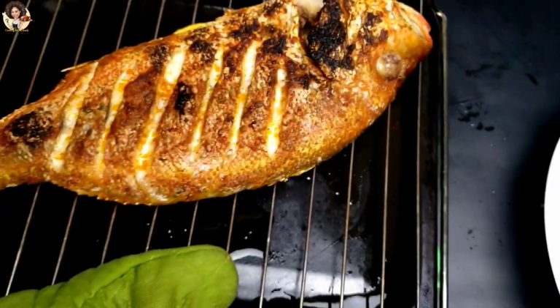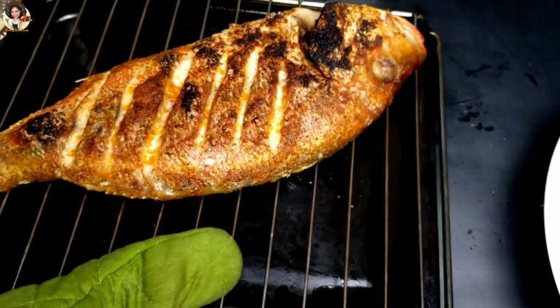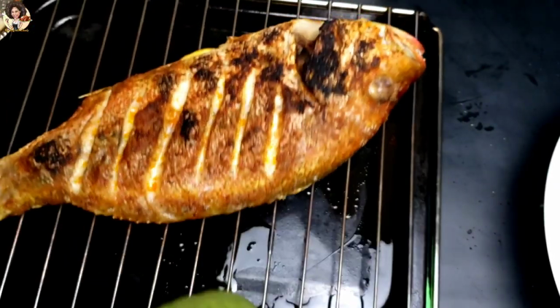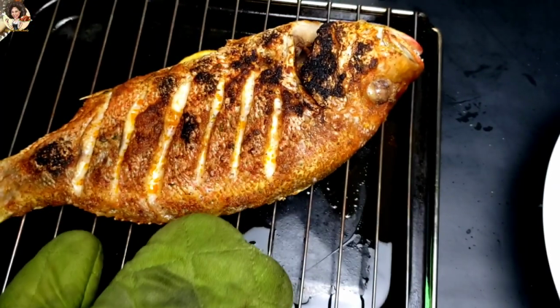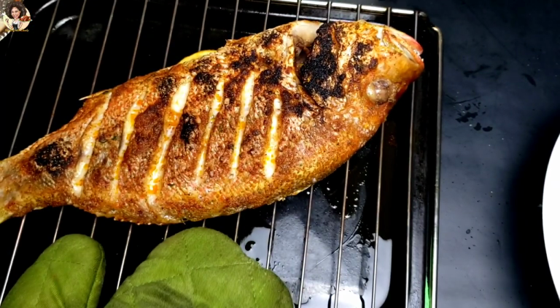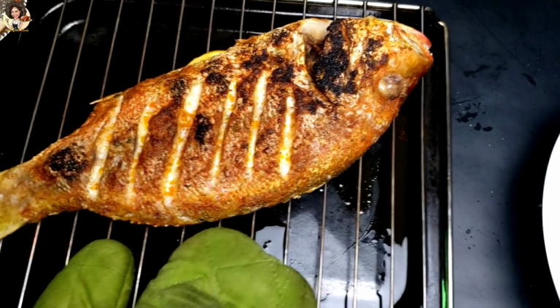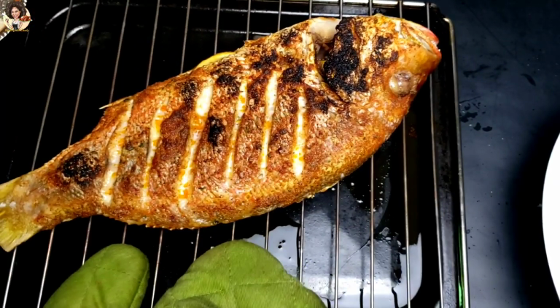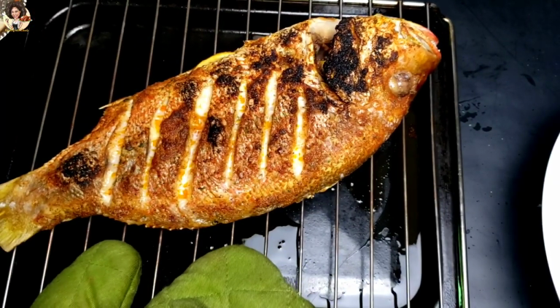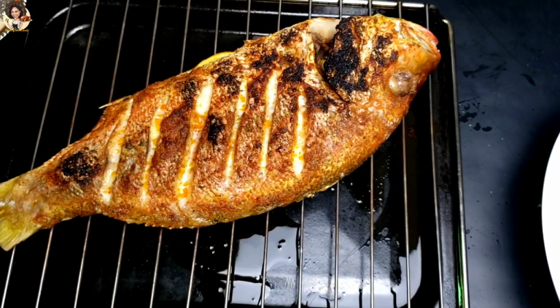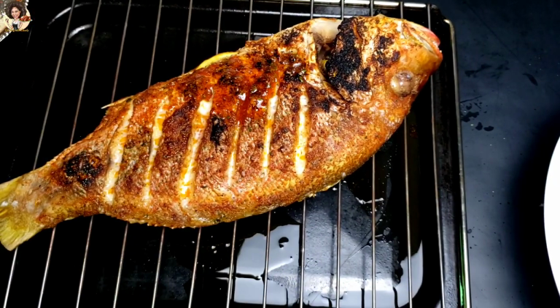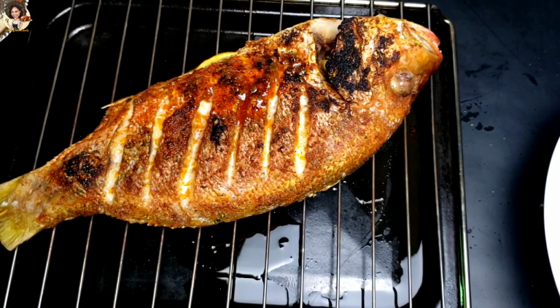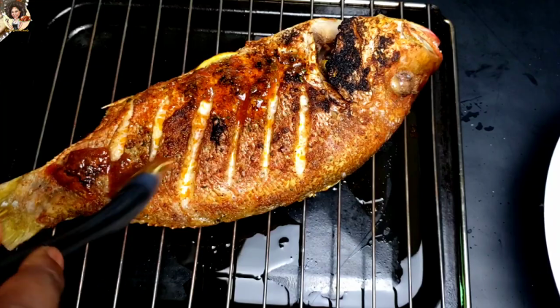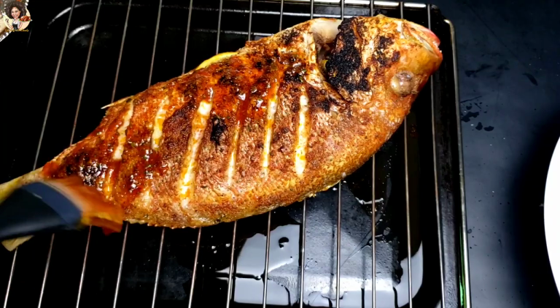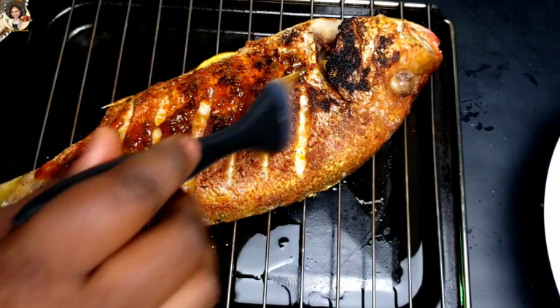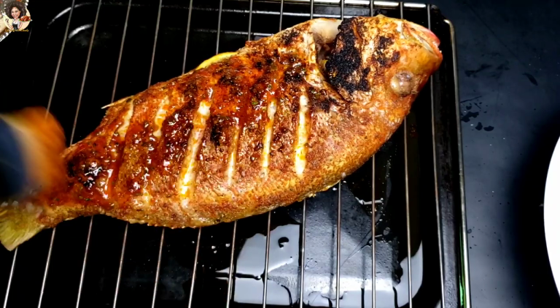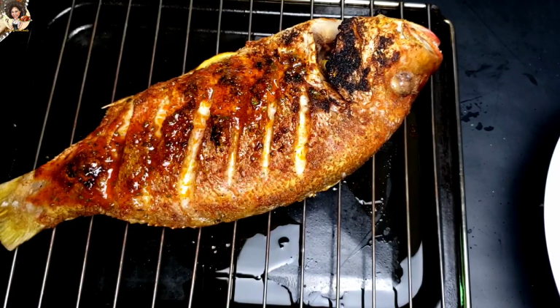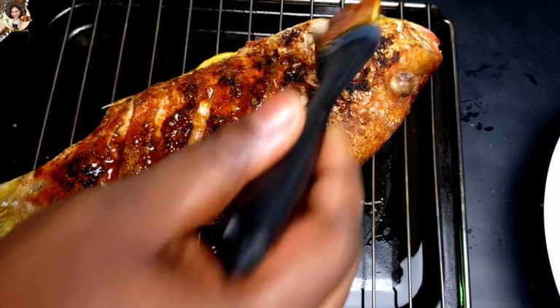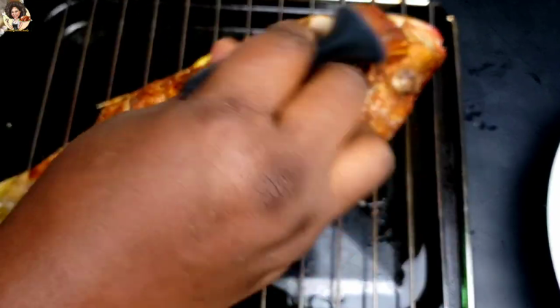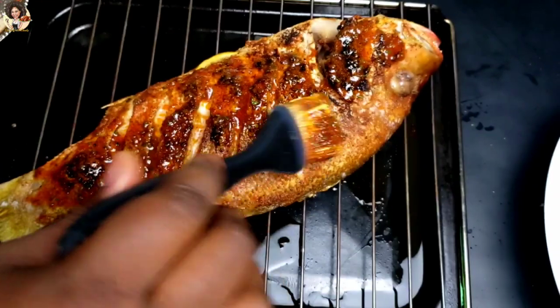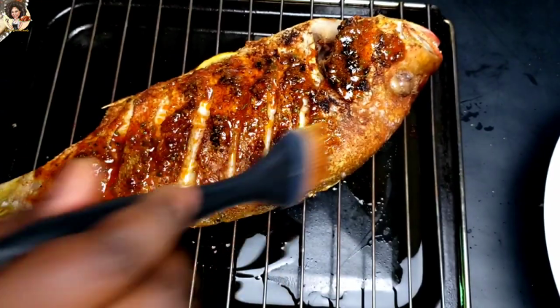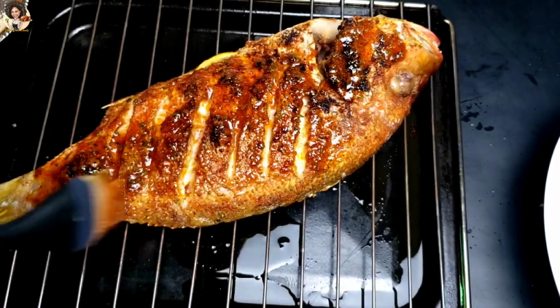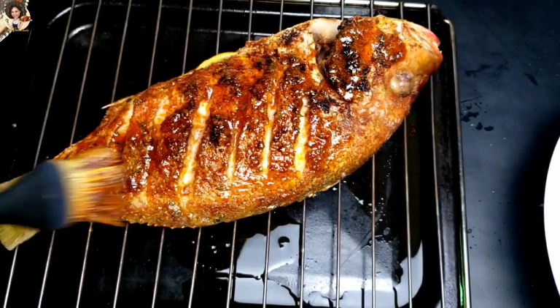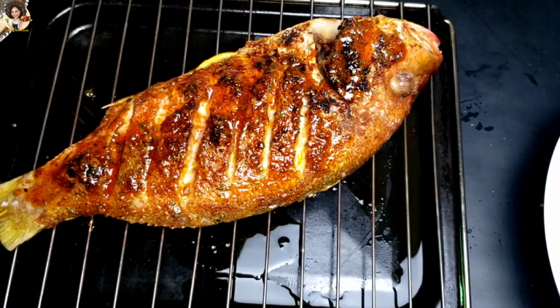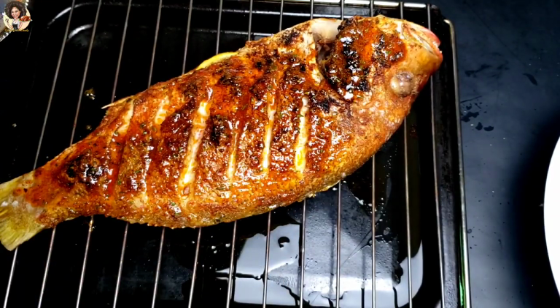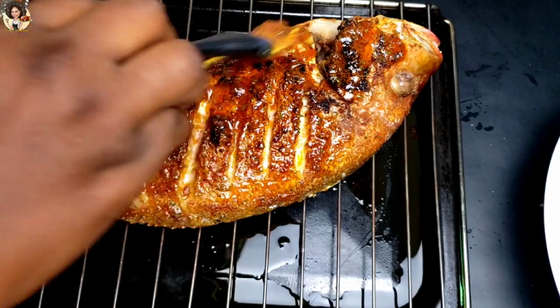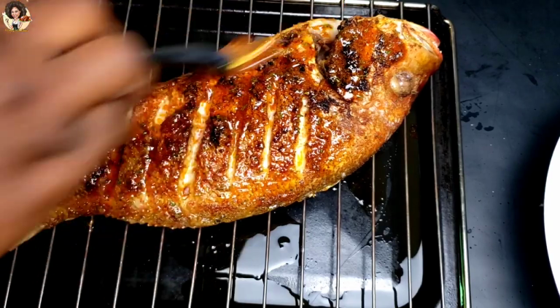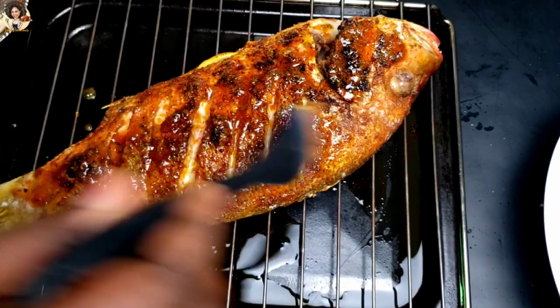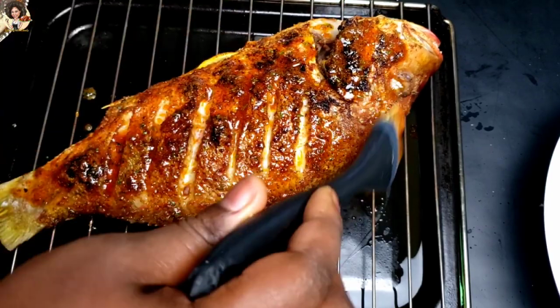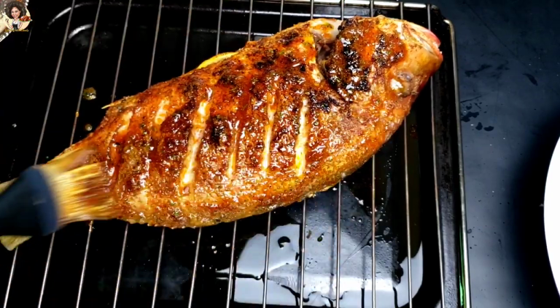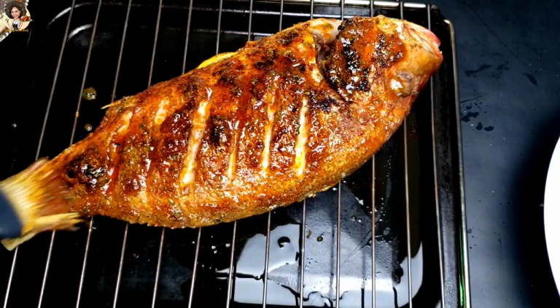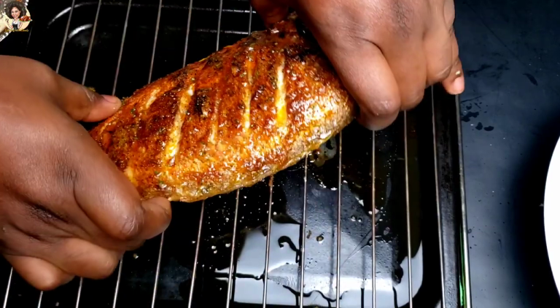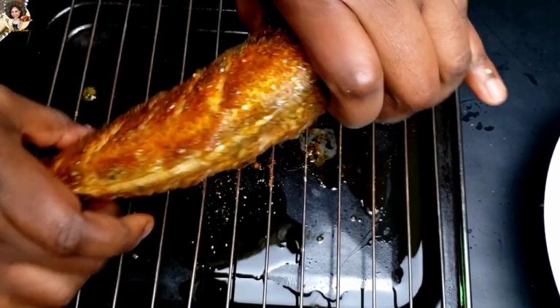The first side of the fish has been broiled. I will just add some of this marinade on top, then flip sides, rub the marinade on again, and send it back in the oven to let it finish grilling.